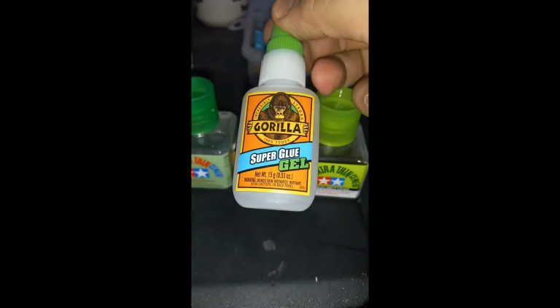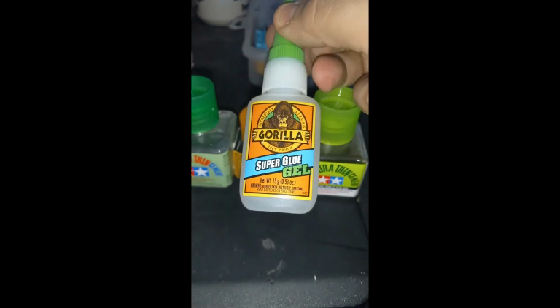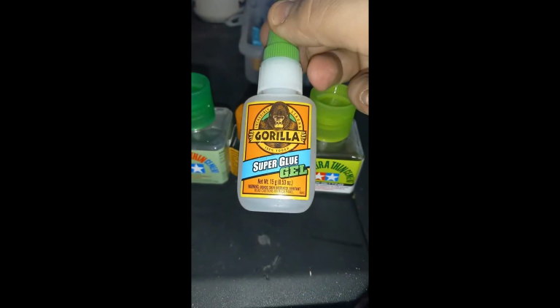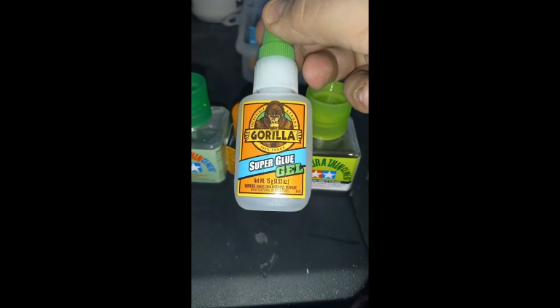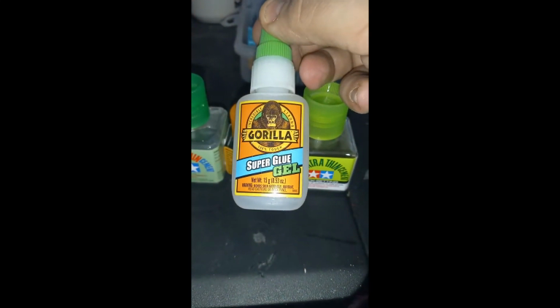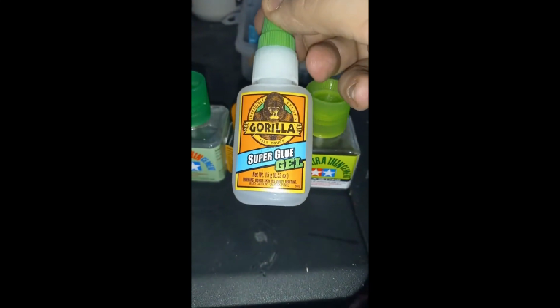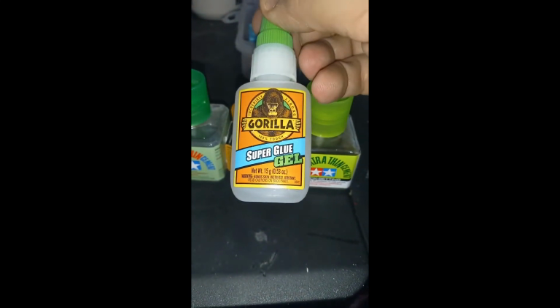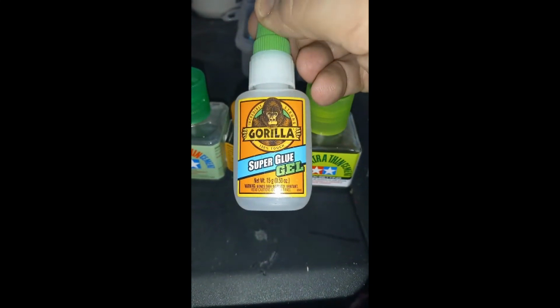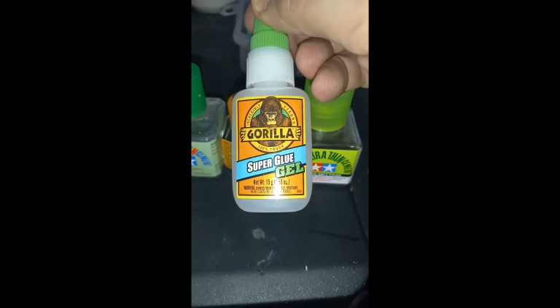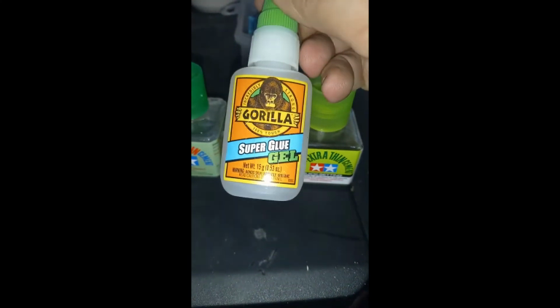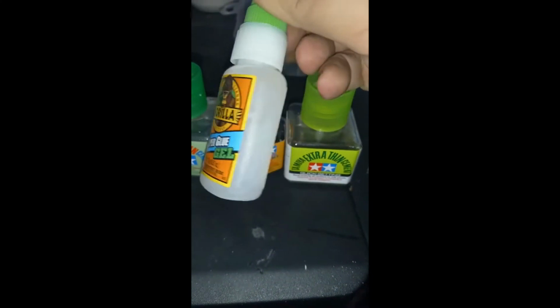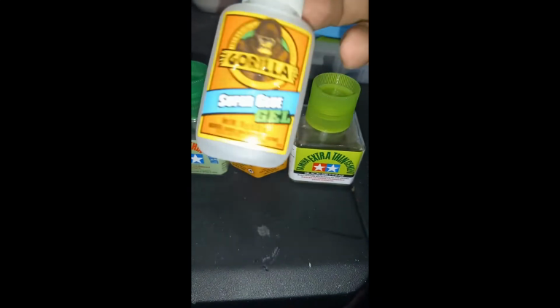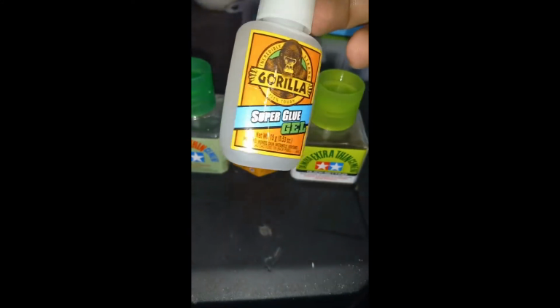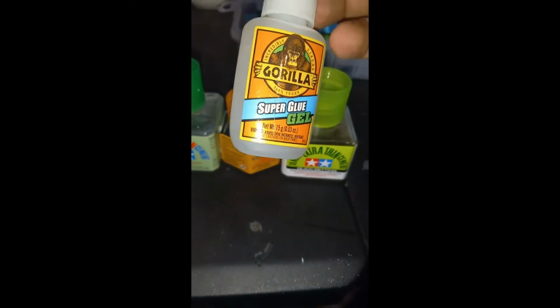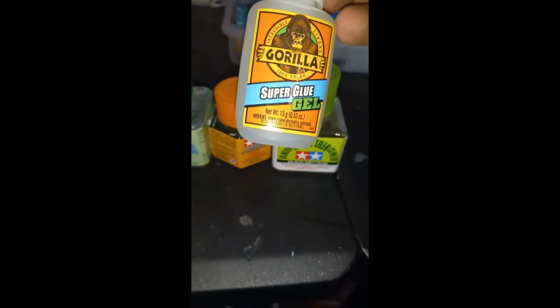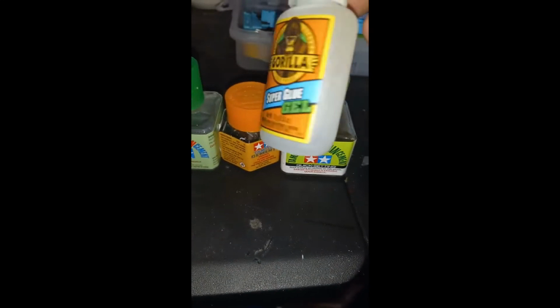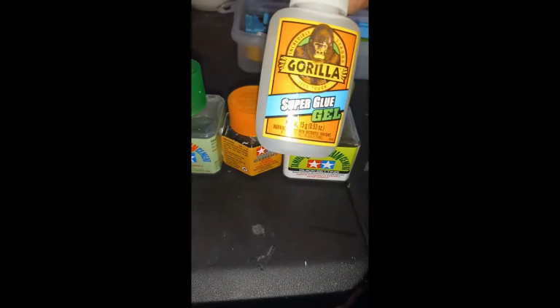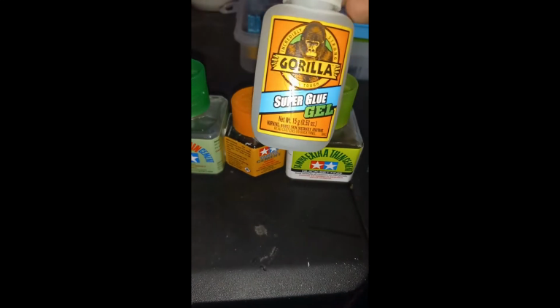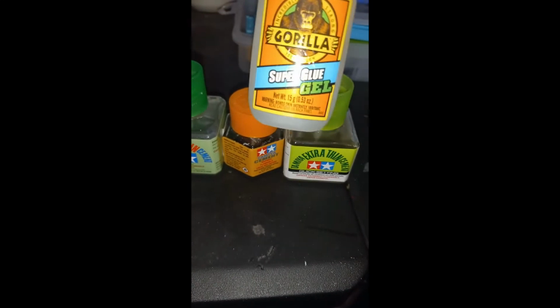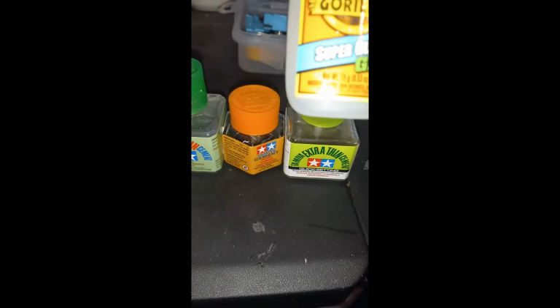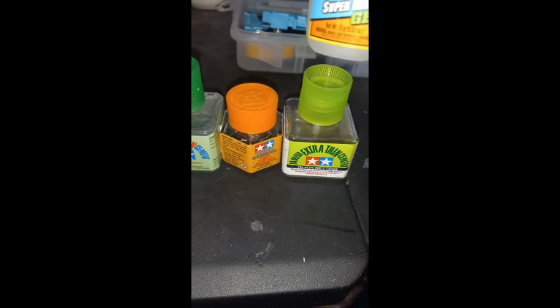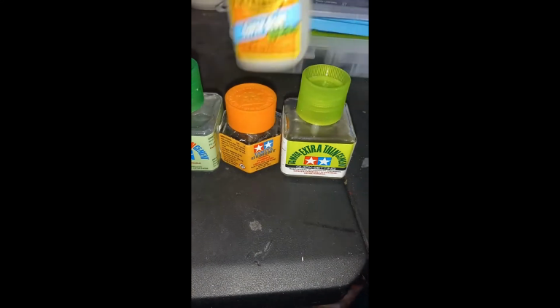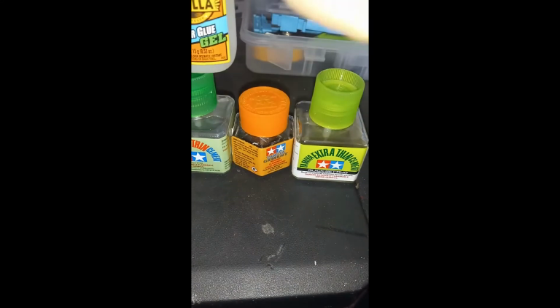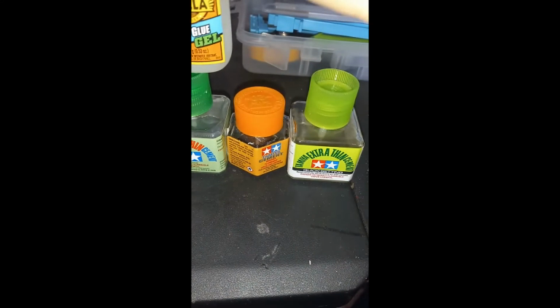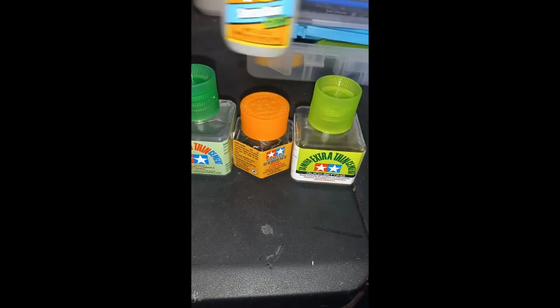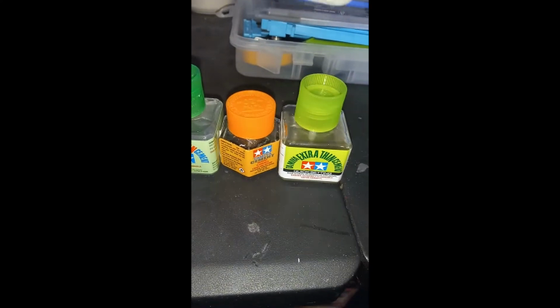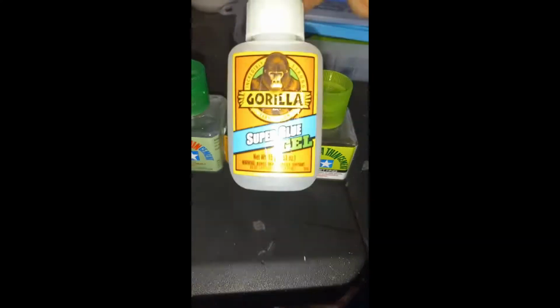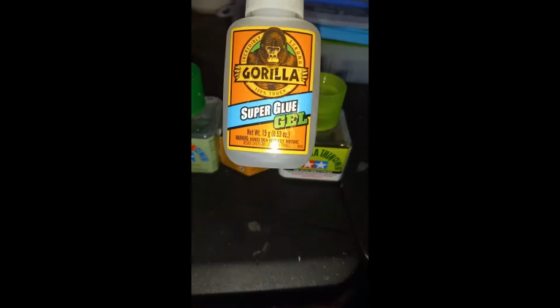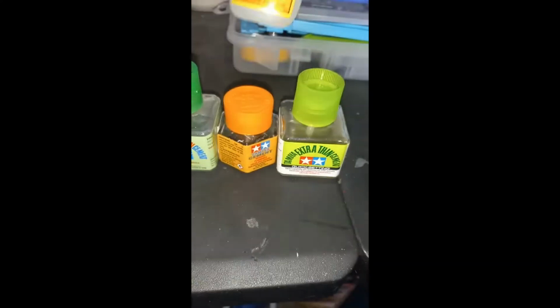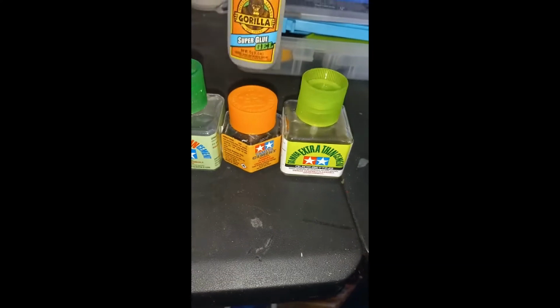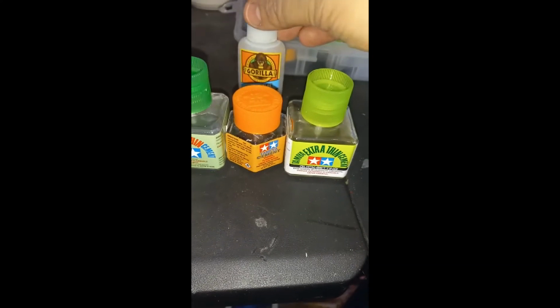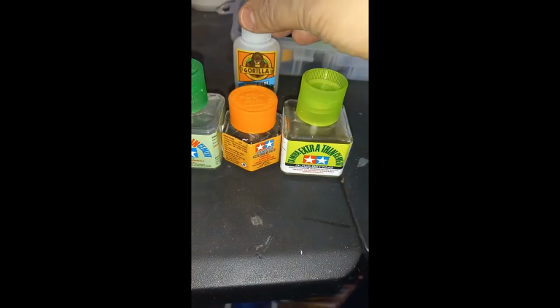Next up on the glues, plain old Gorilla Brand Super Glue Gel — I like the gel the best. But sometimes when the Tamiya cements don't work, this works. So that's why we have that.